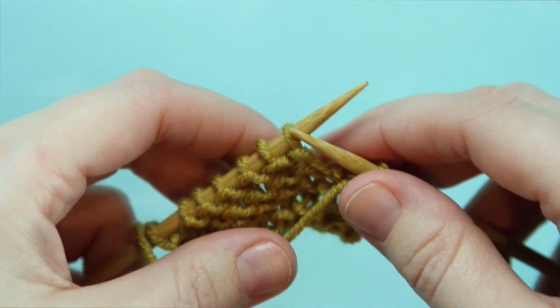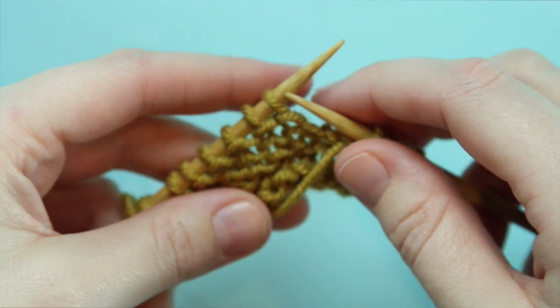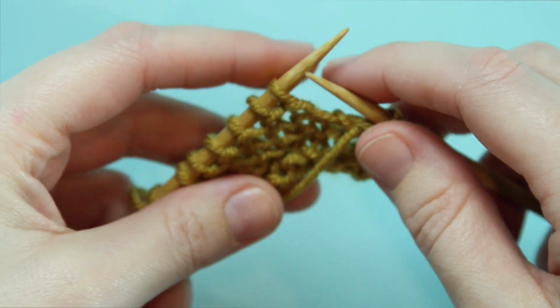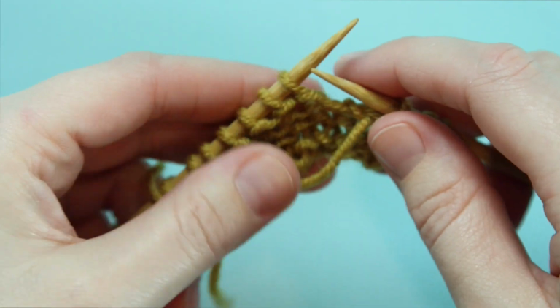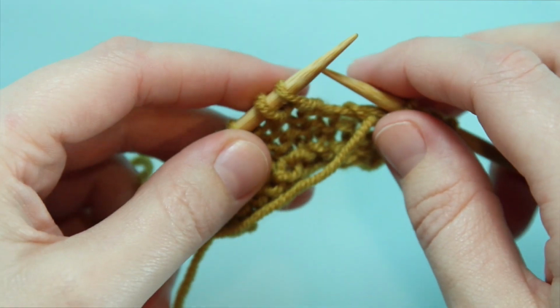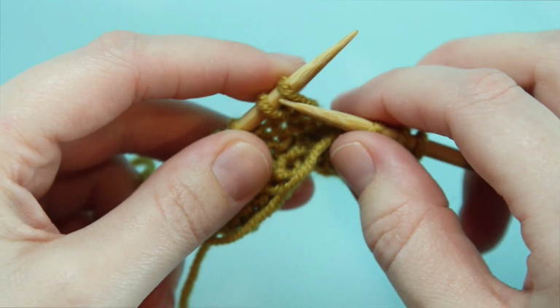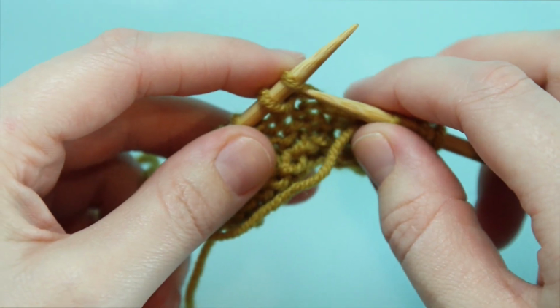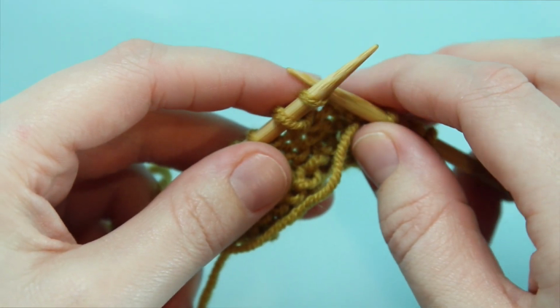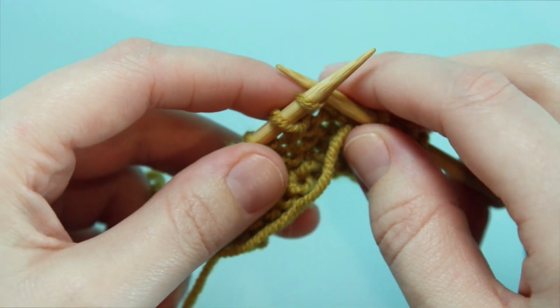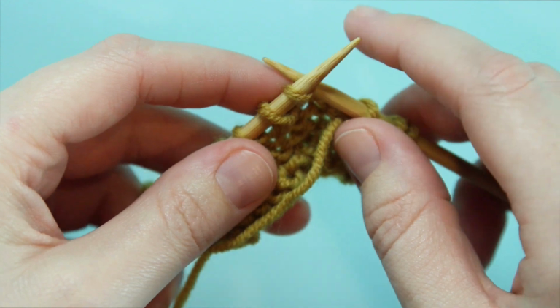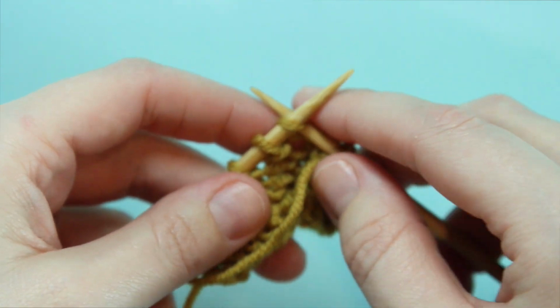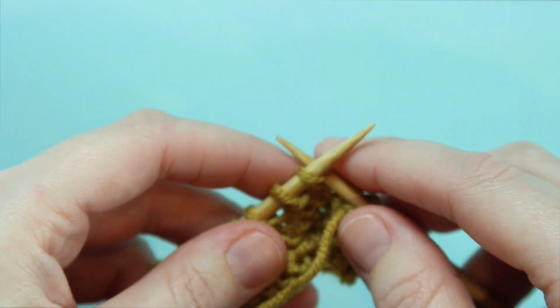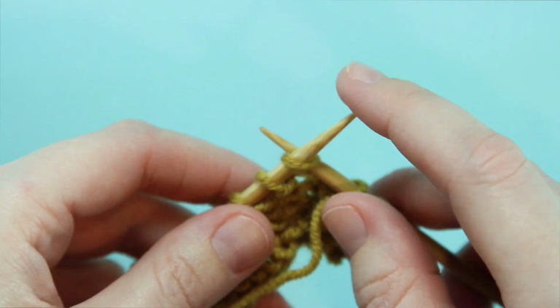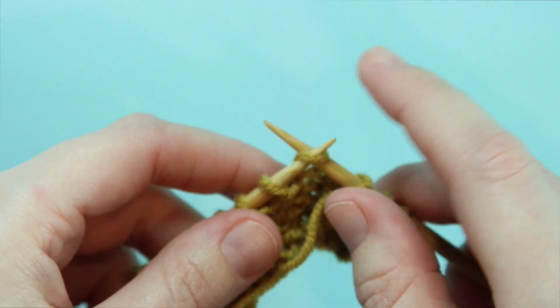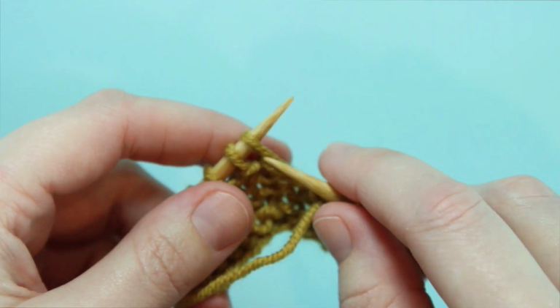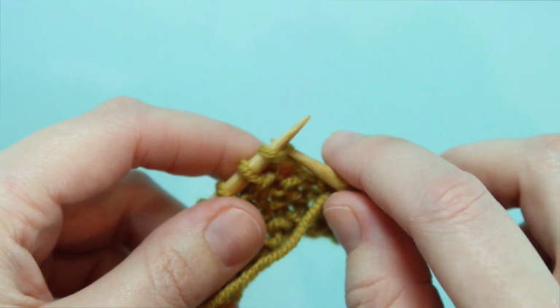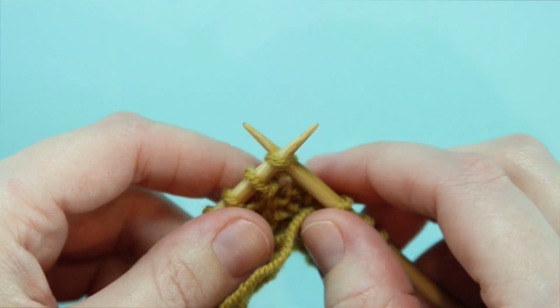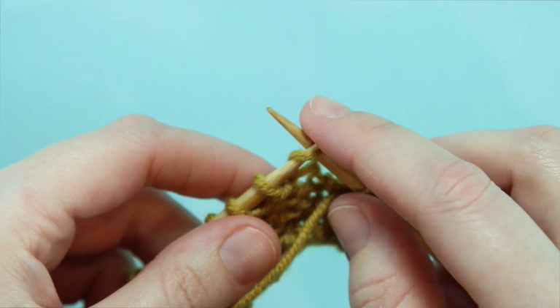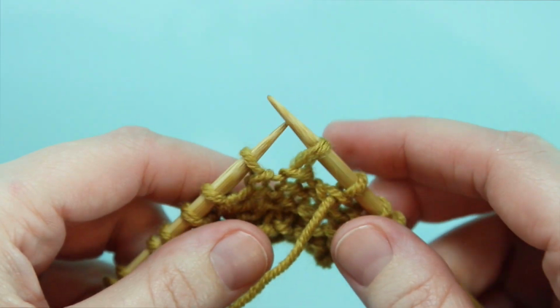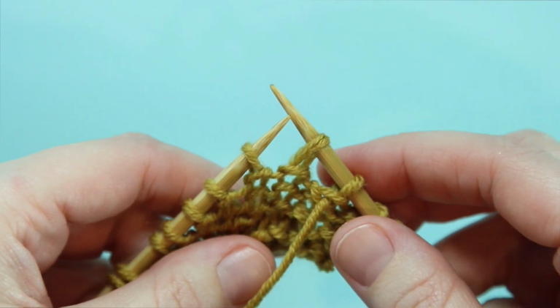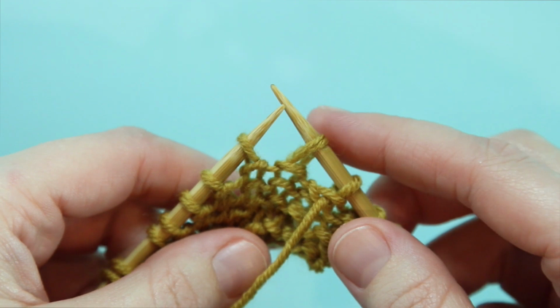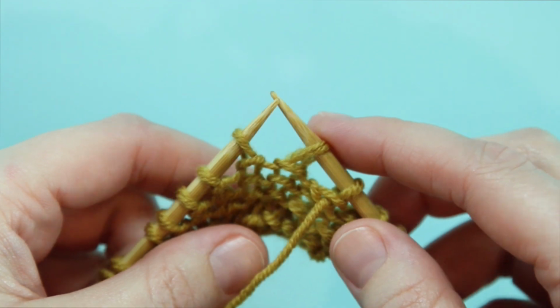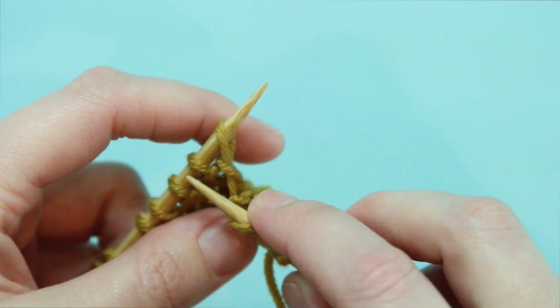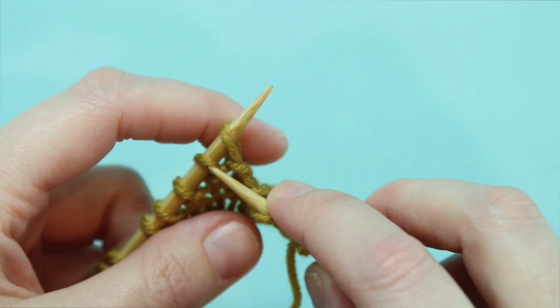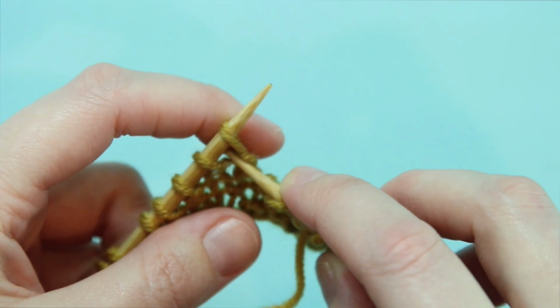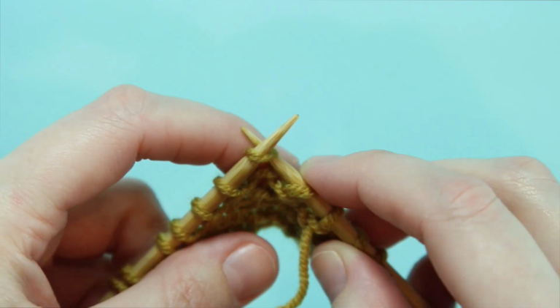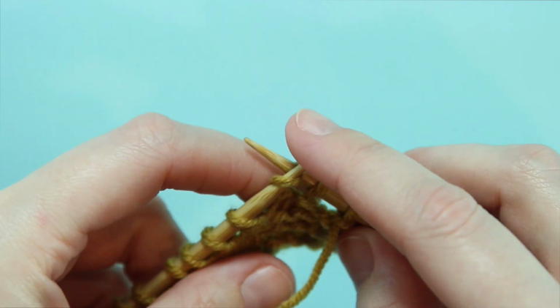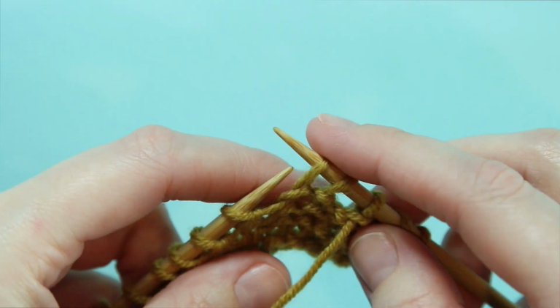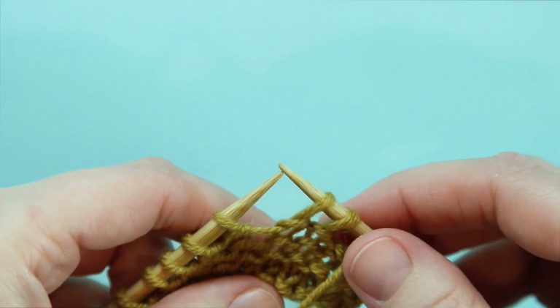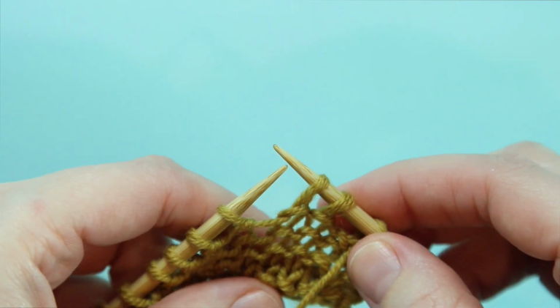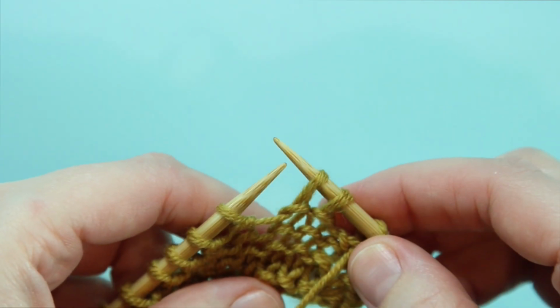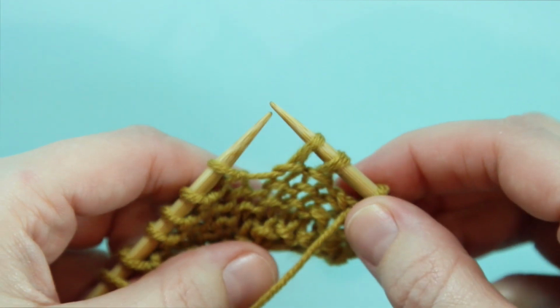Next what we've got to do is we're going to slip the first stitch on our left hand needle knitwise, or slip as if to knit. So we're working through the front of the loop and slipping it to the right hand needle. Then we're going to do that one more time with the next stitch on our left hand needle.